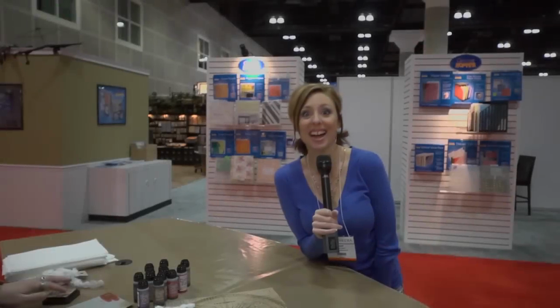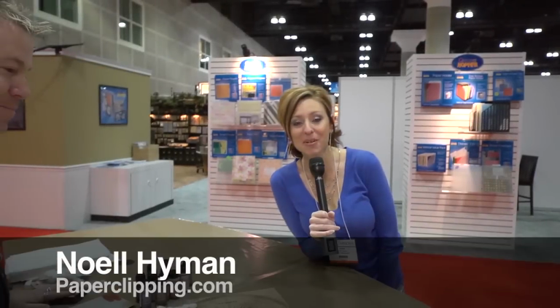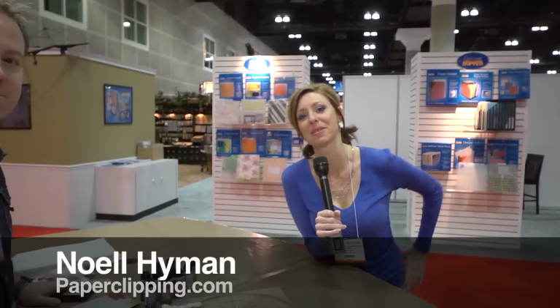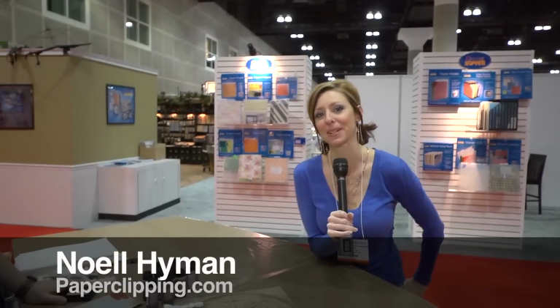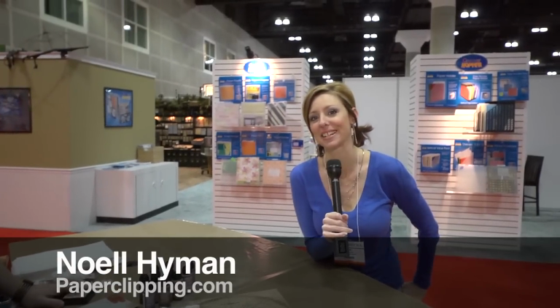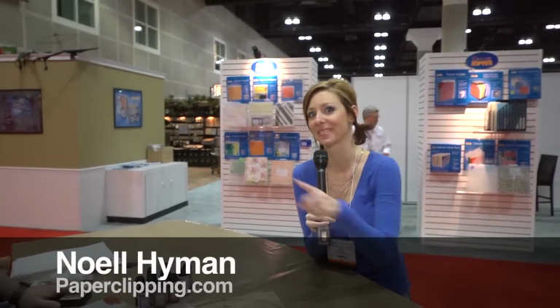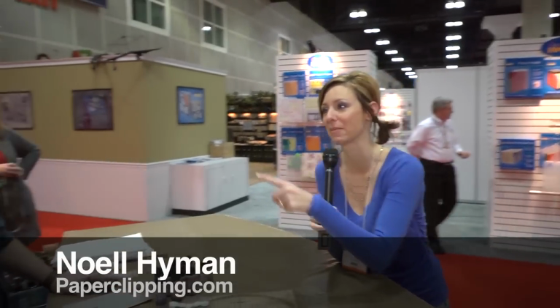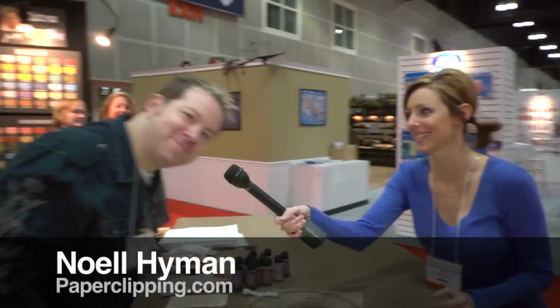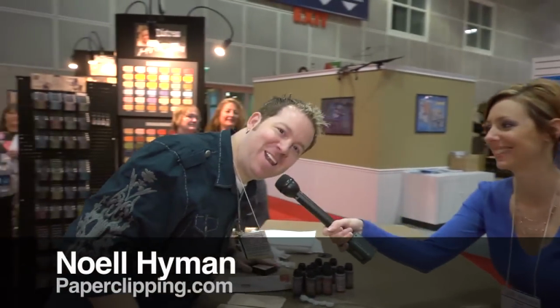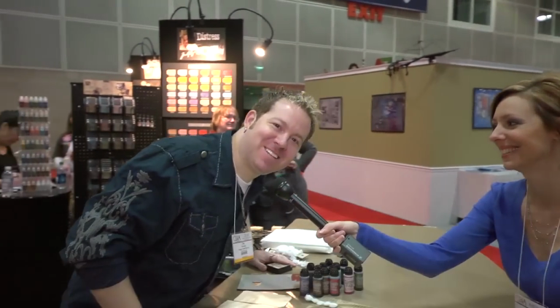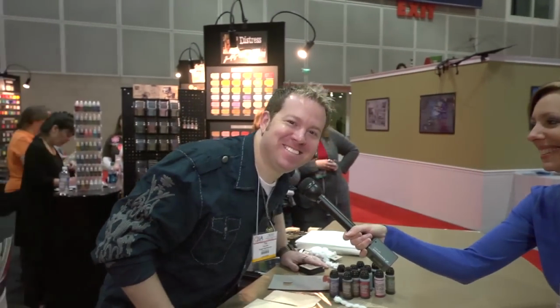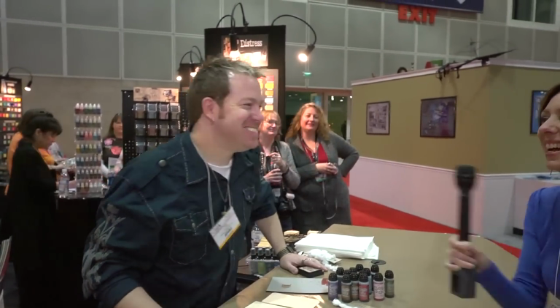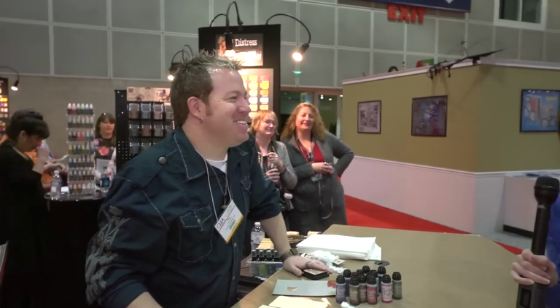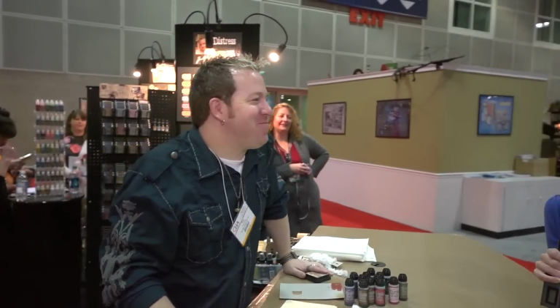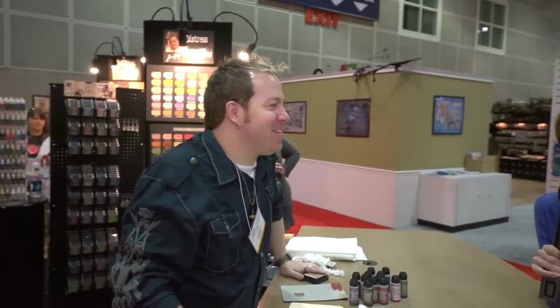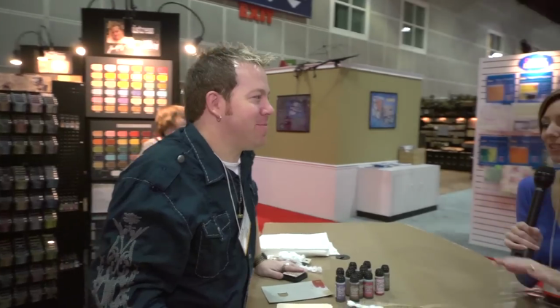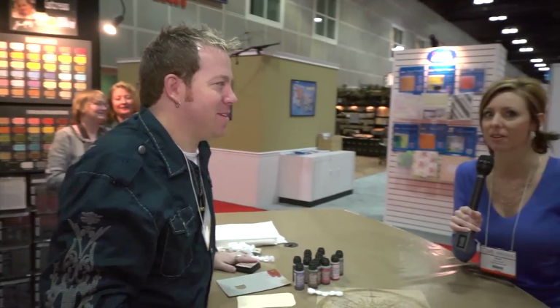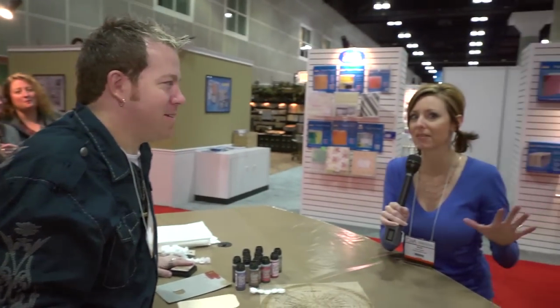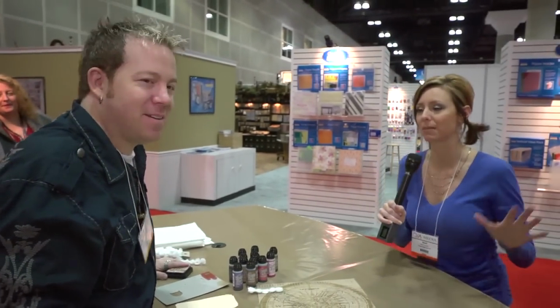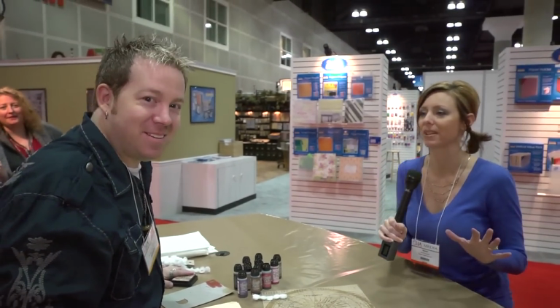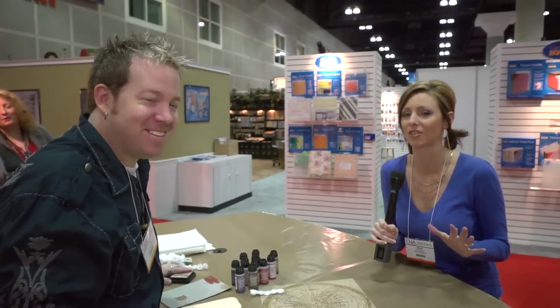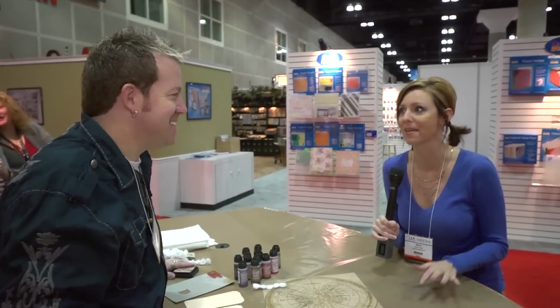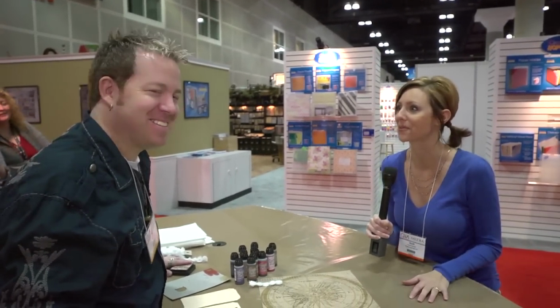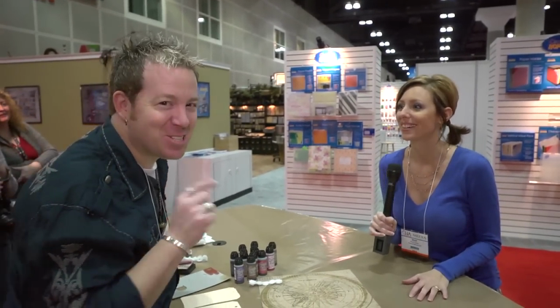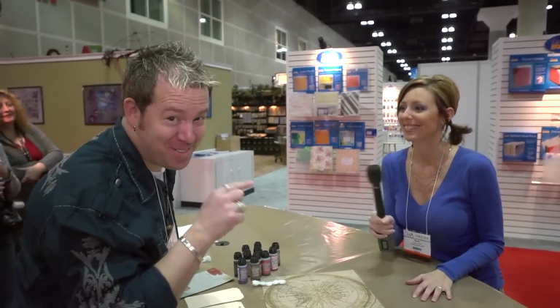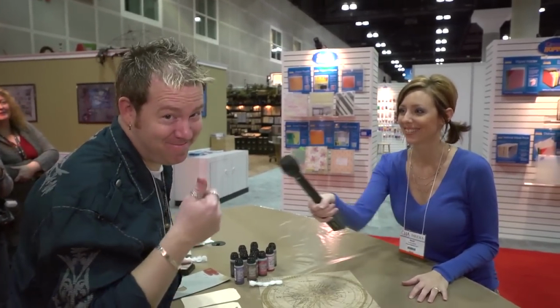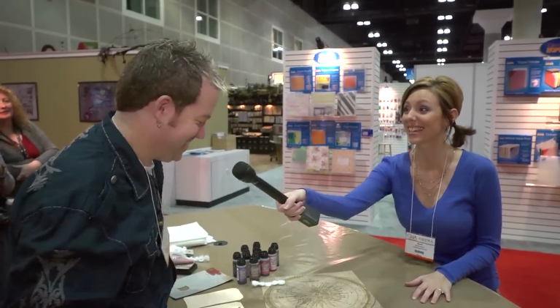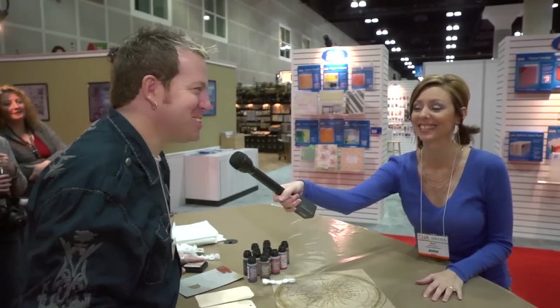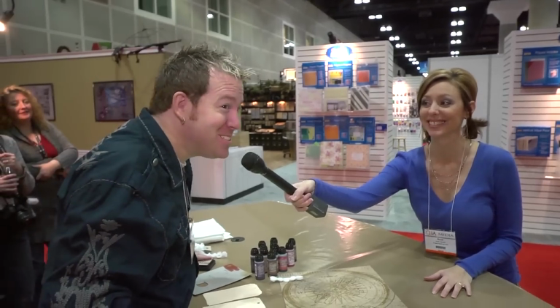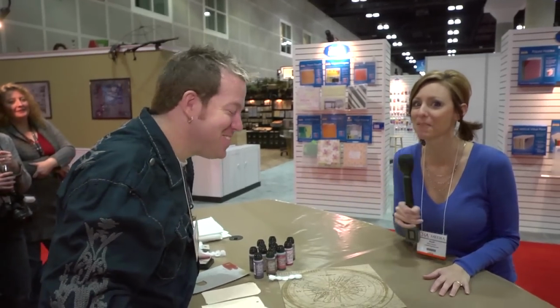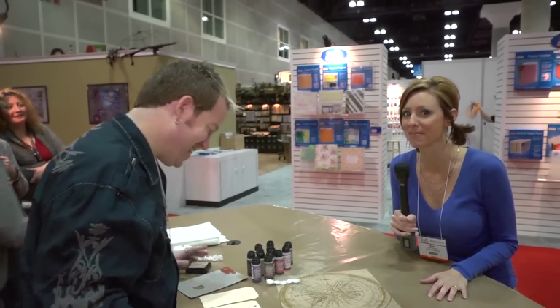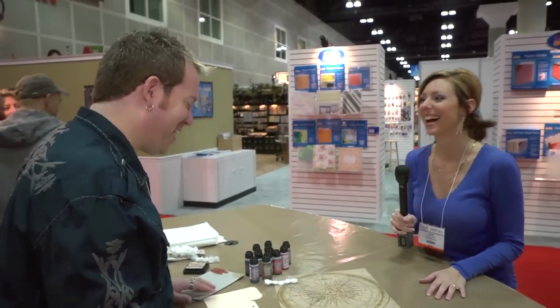Hi, I'm Noelle Hyman with PaperClipping.com. This is Tim Holtz. Hello, how's it going? And he's going to do a little demo for us. We've got our own little private space before anybody else is showing up. Exclusive — for PaperClipping. That's right.